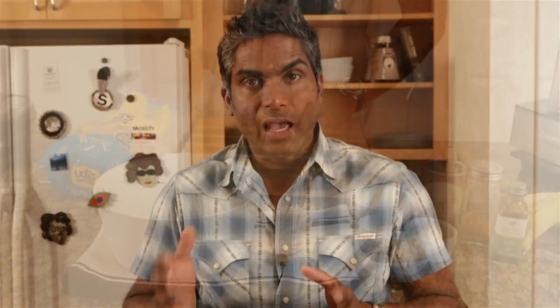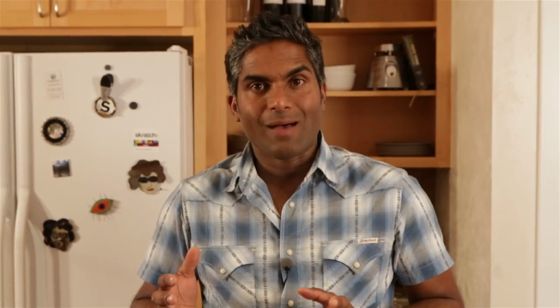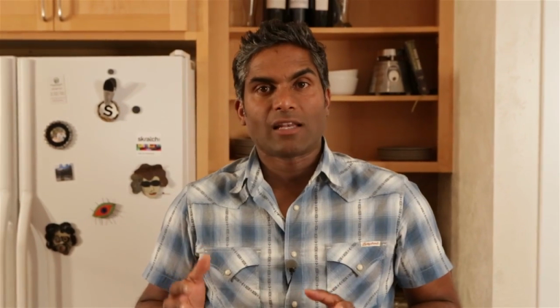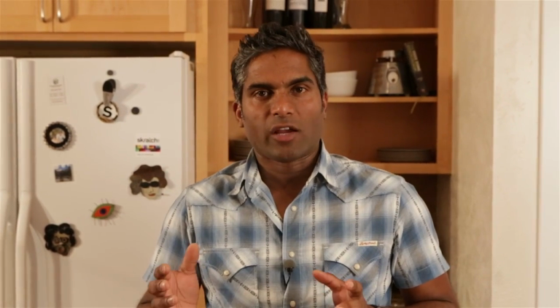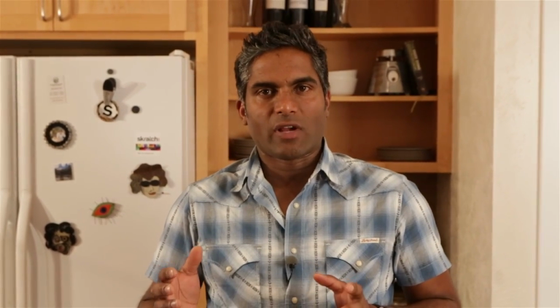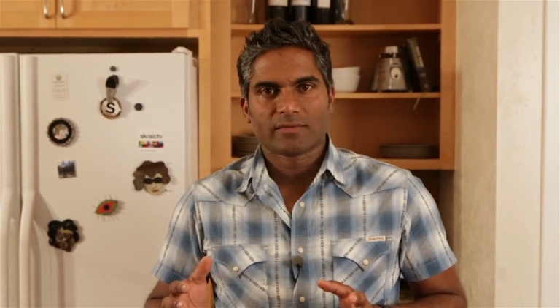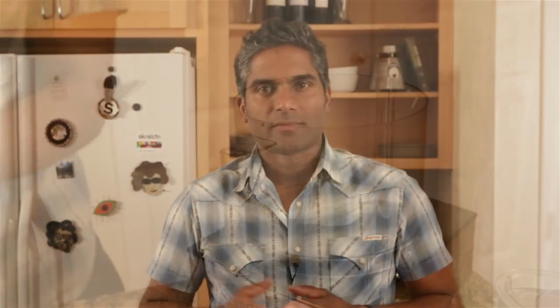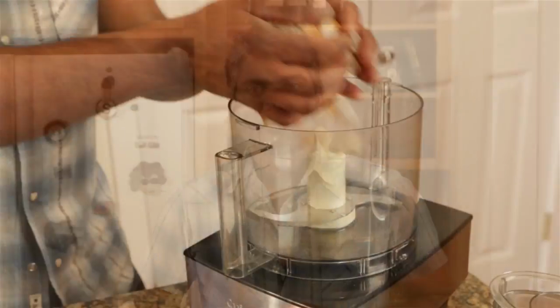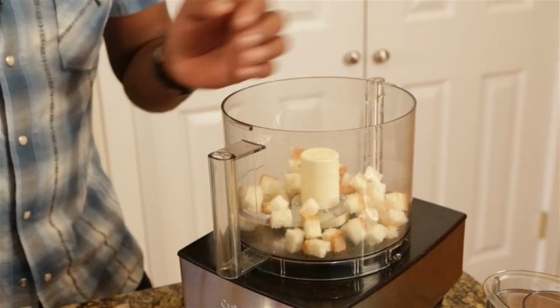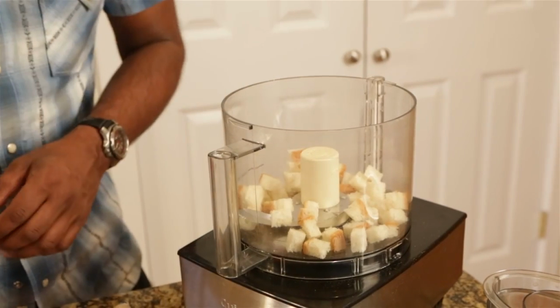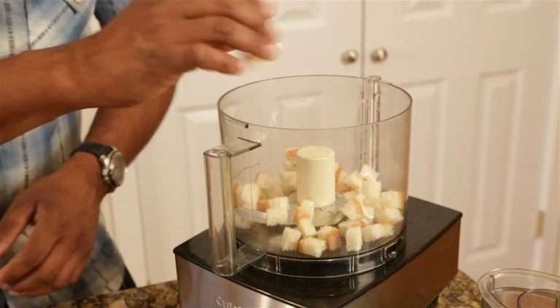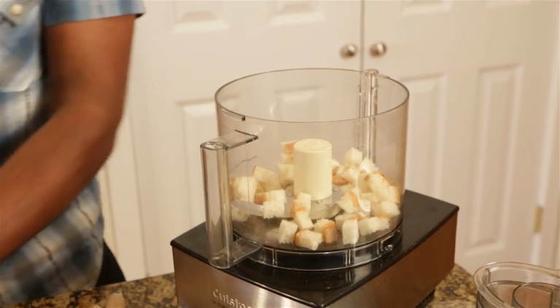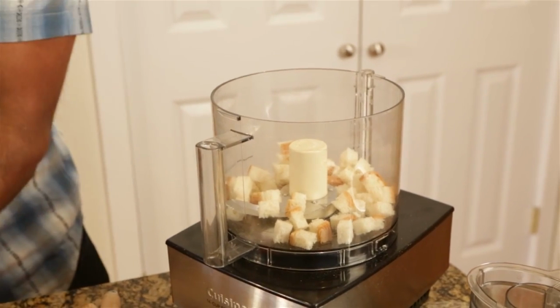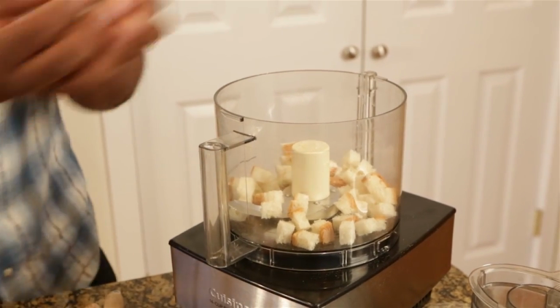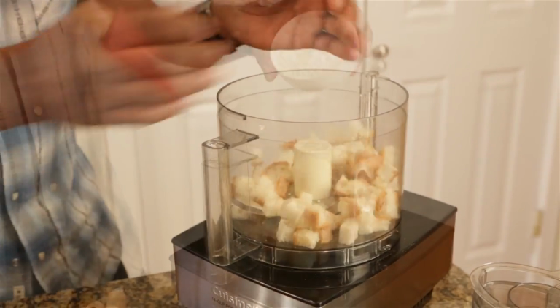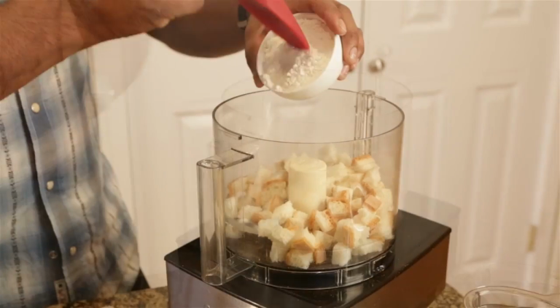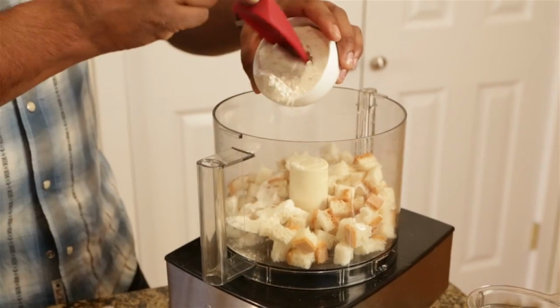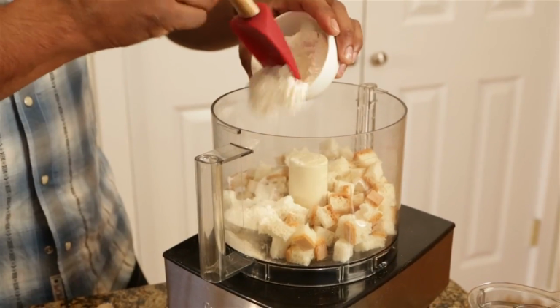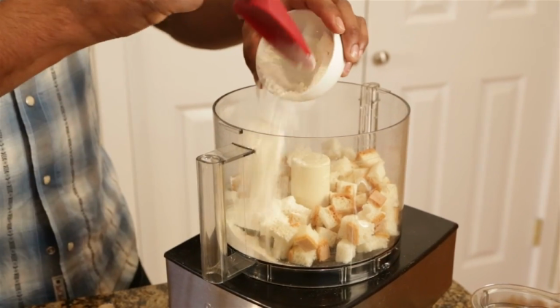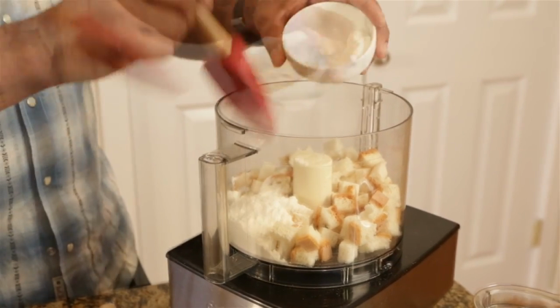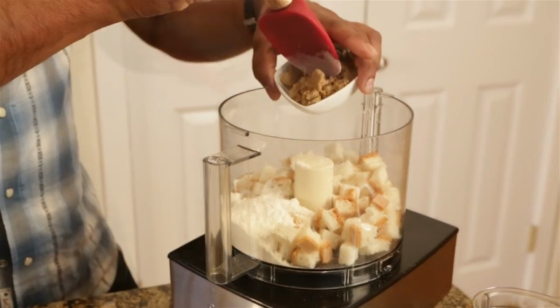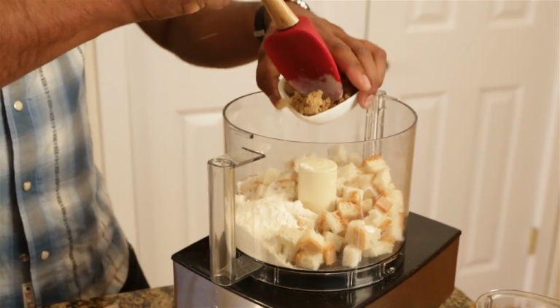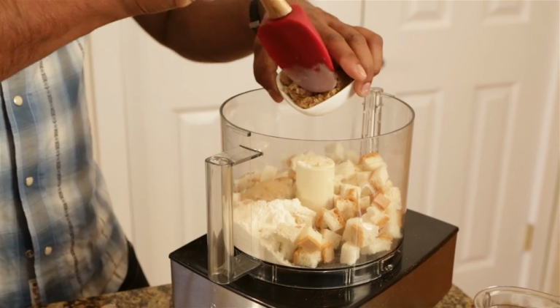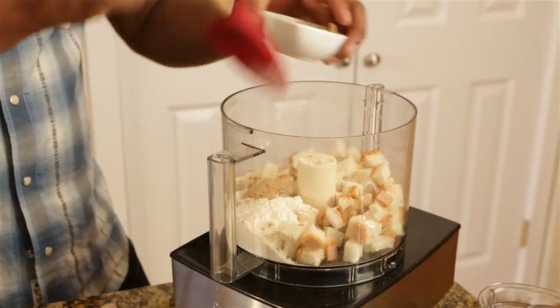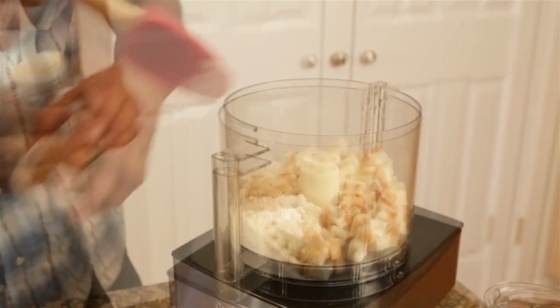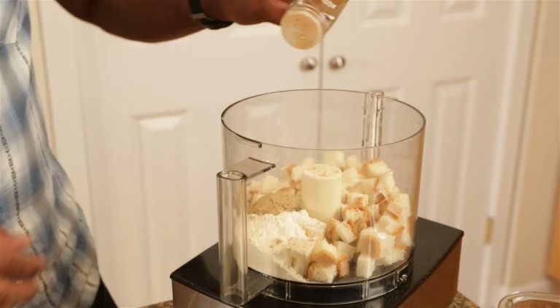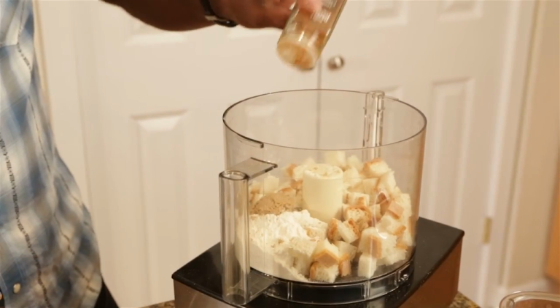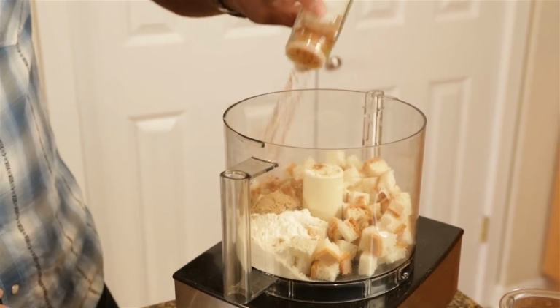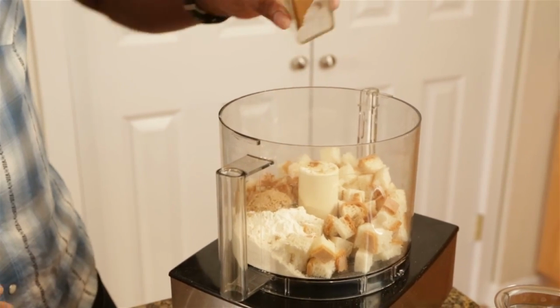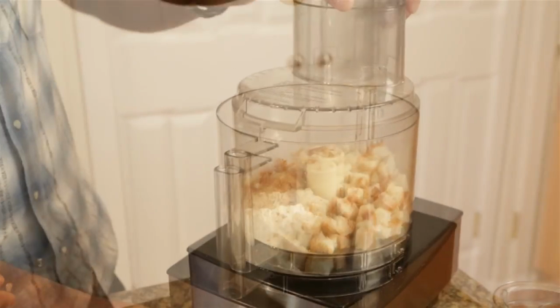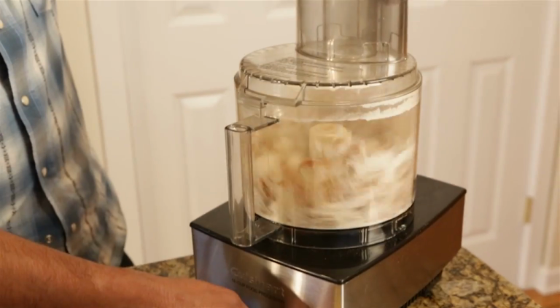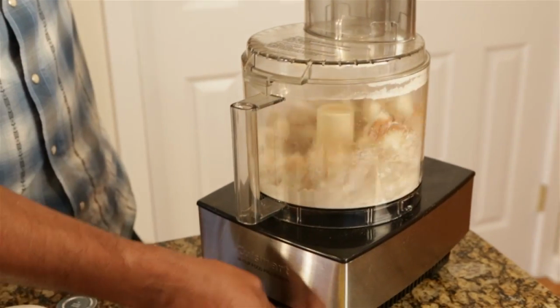Now I'm going to get the dry ingredients ready: gluten-free bread cubes, some white rice flour, a little brown sugar, some nutmeg or cinnamon — and then just mix it up a little.